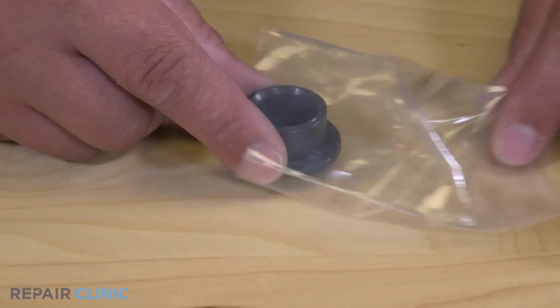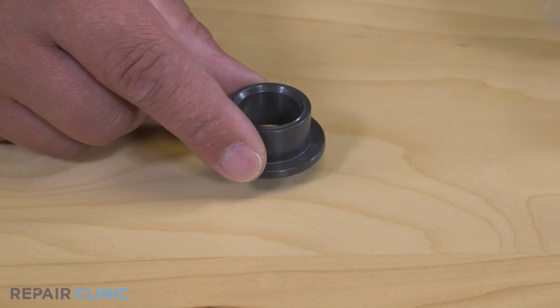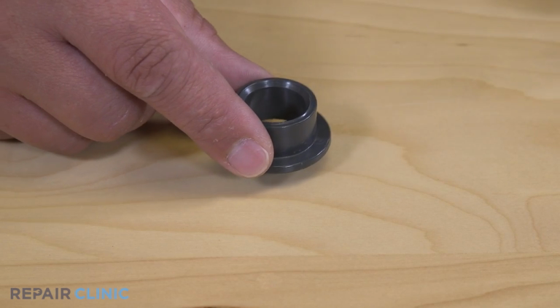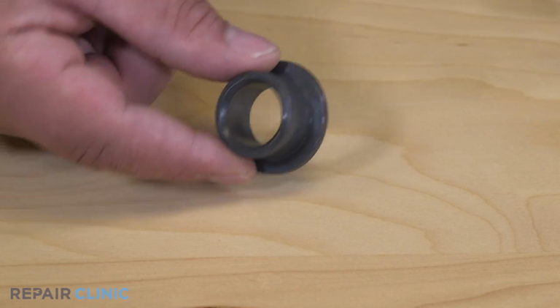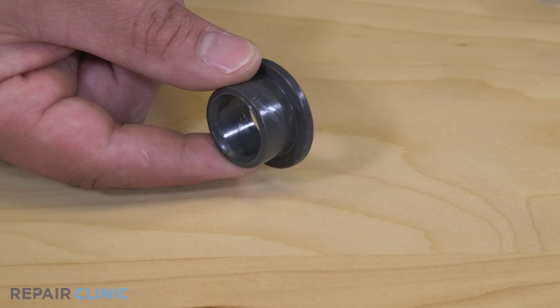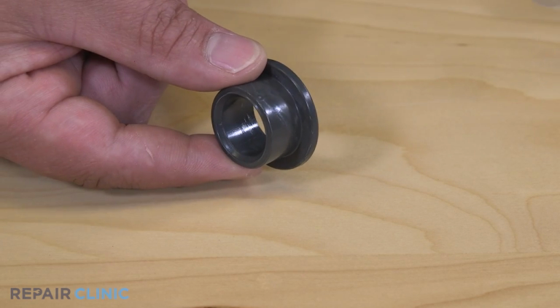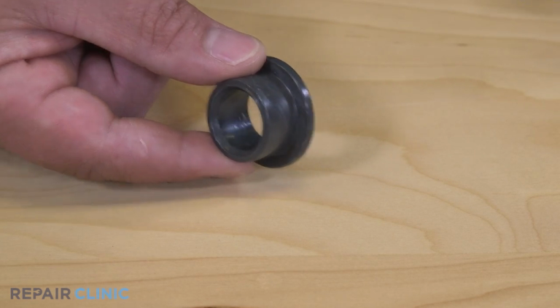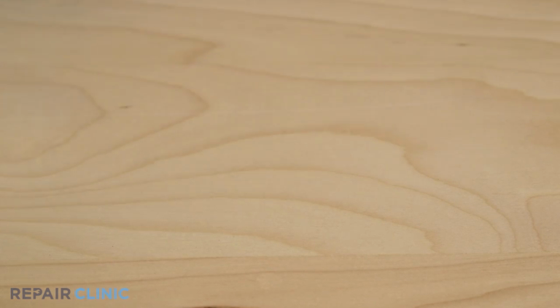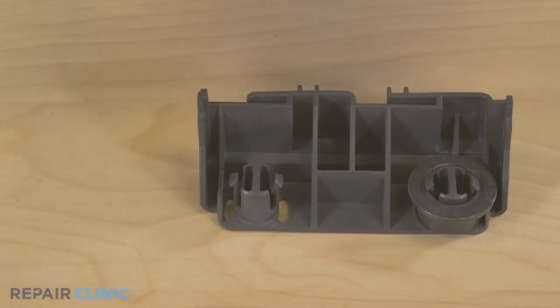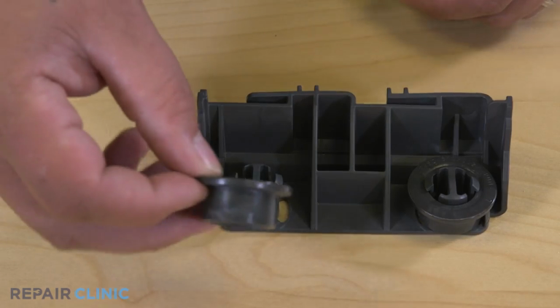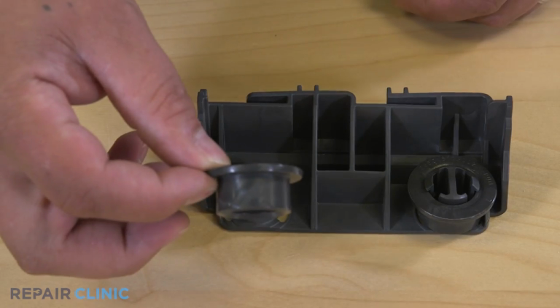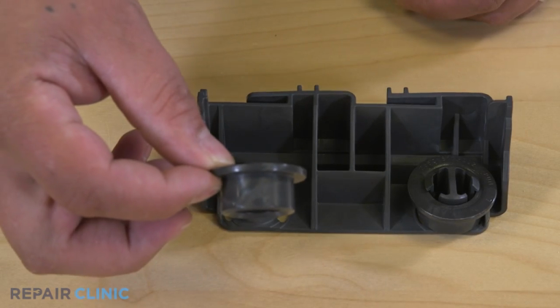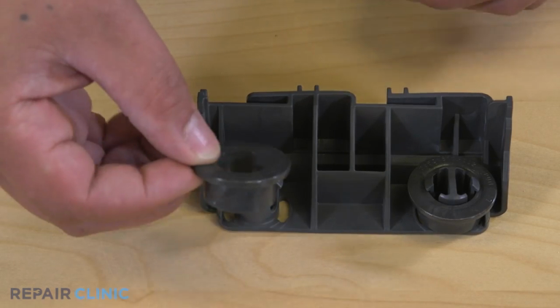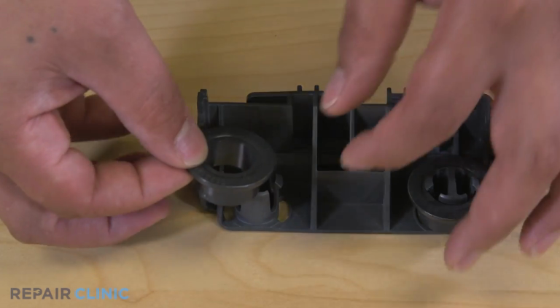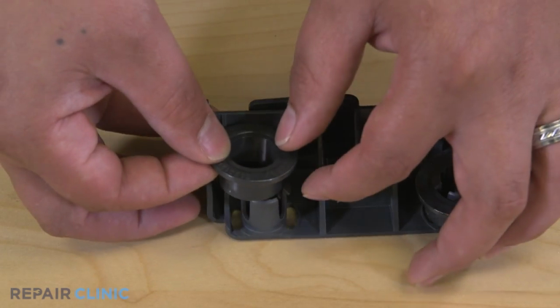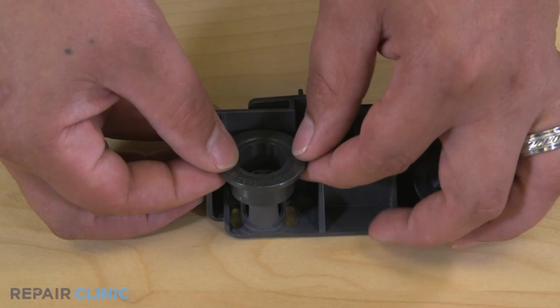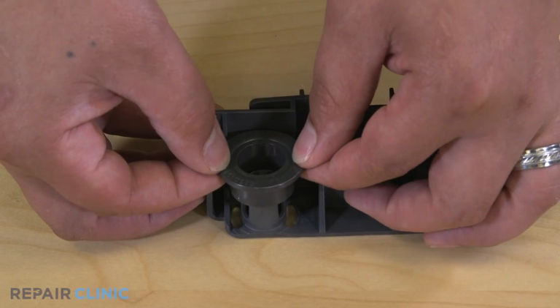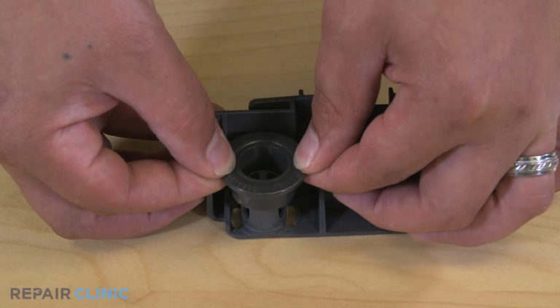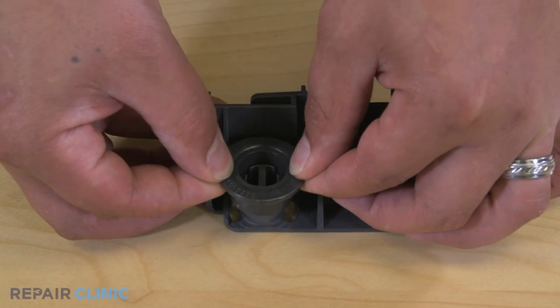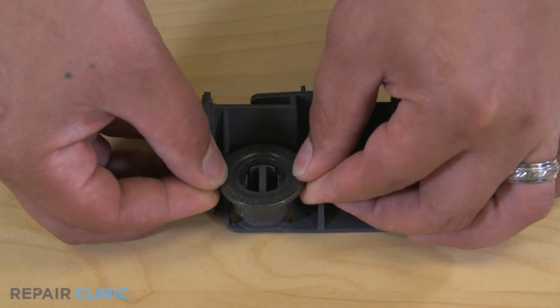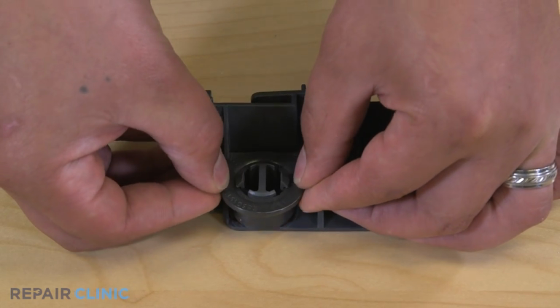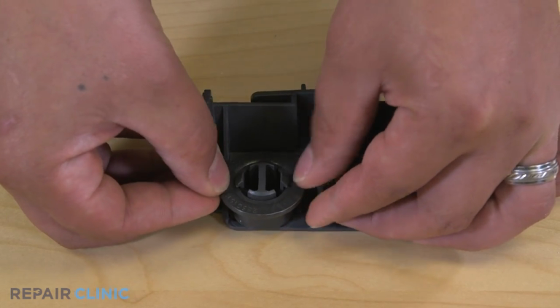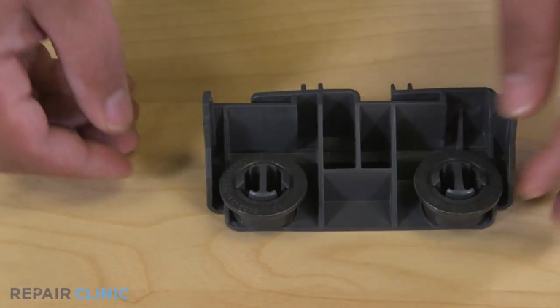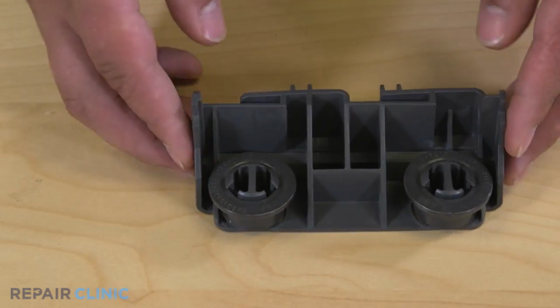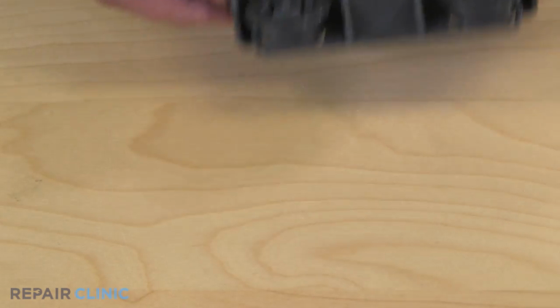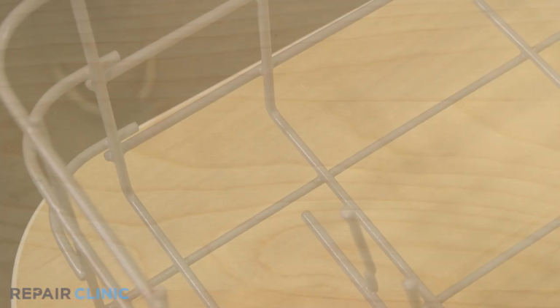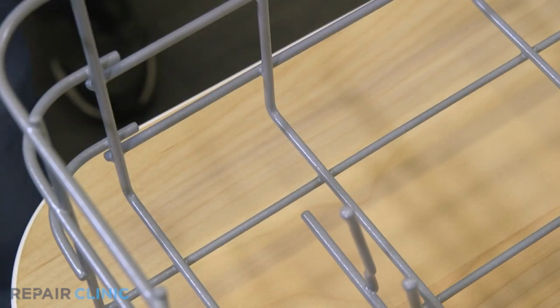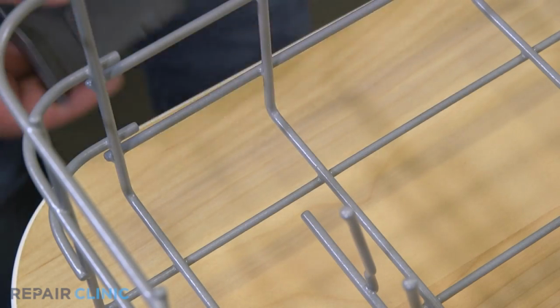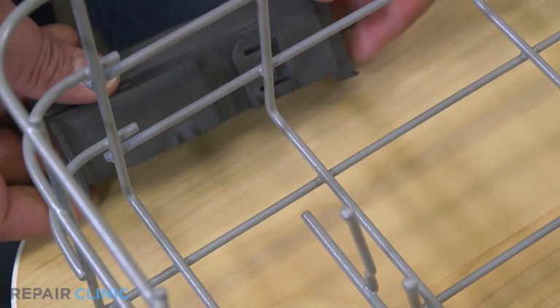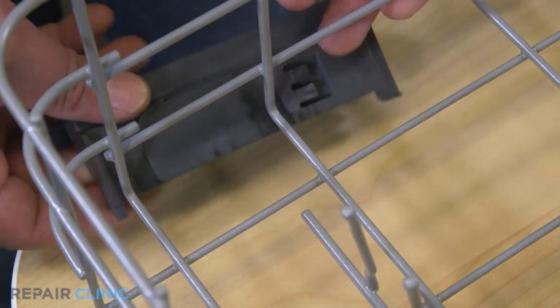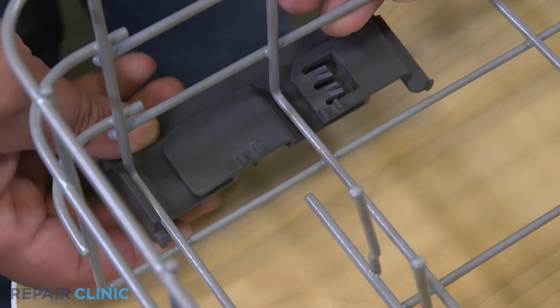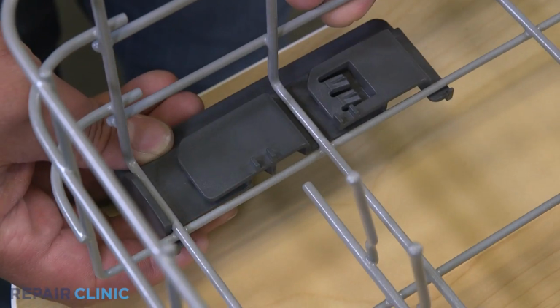To install the new roller wheel, snap the new wheel into place on the carrier. Slide and snap the assembly onto the rack.